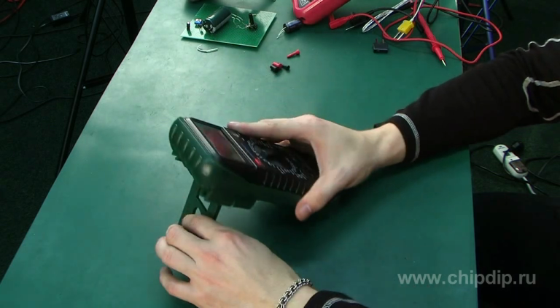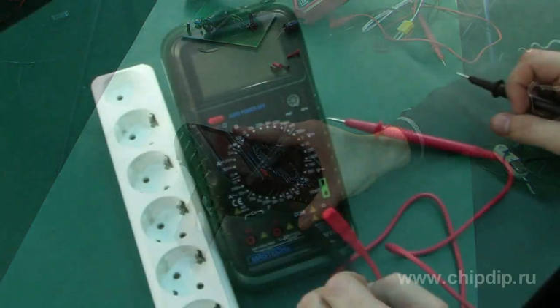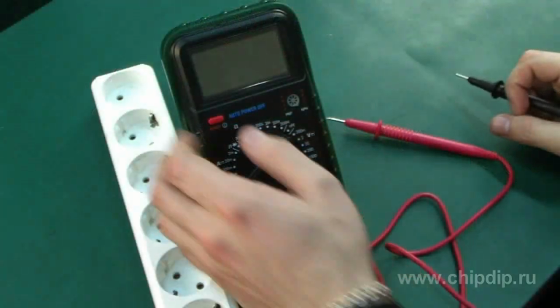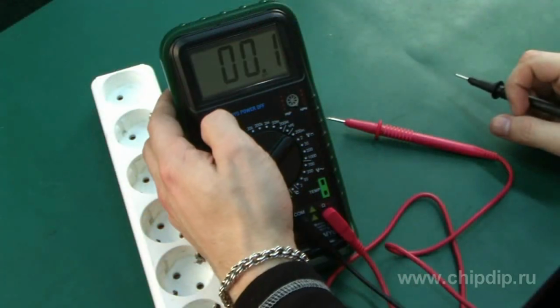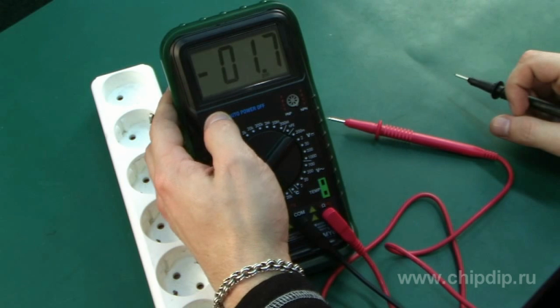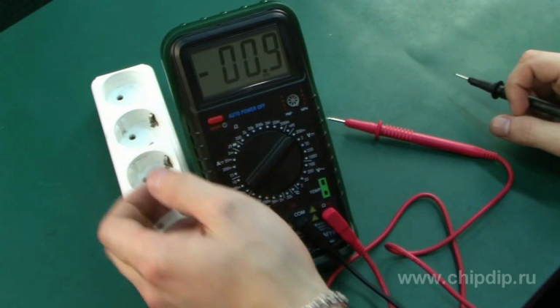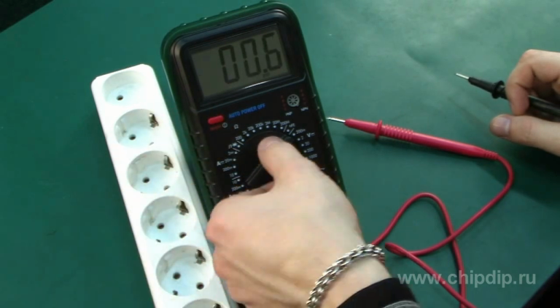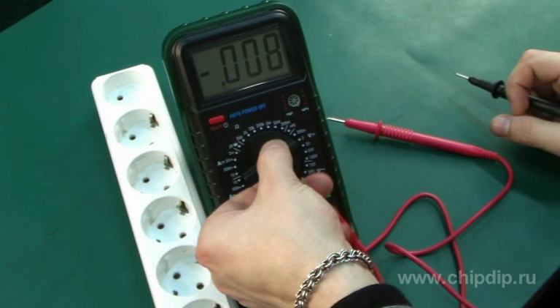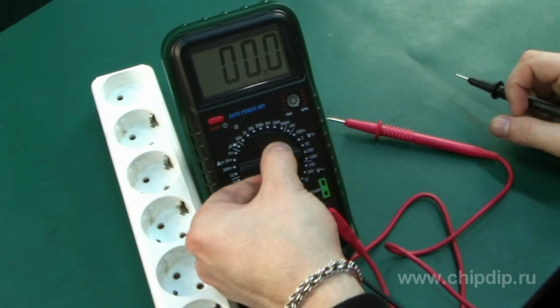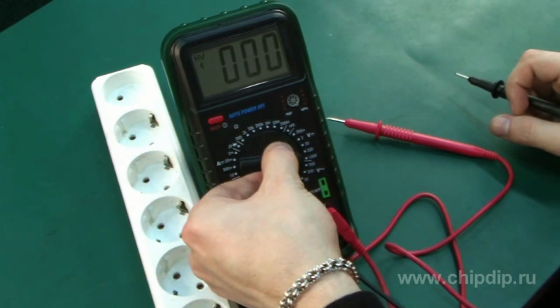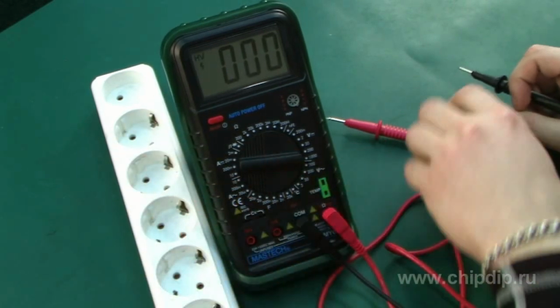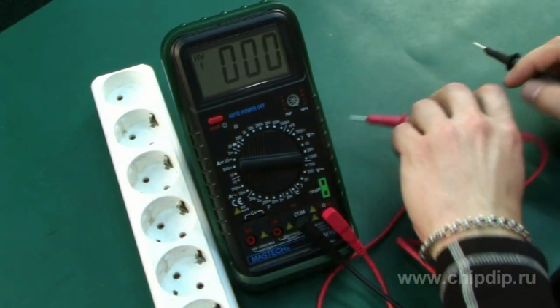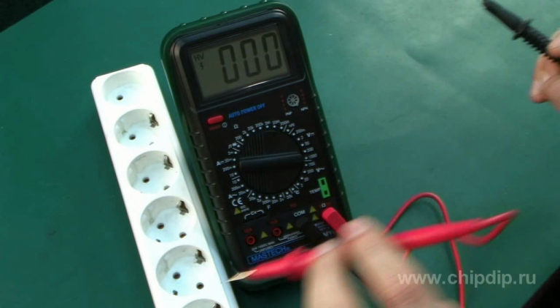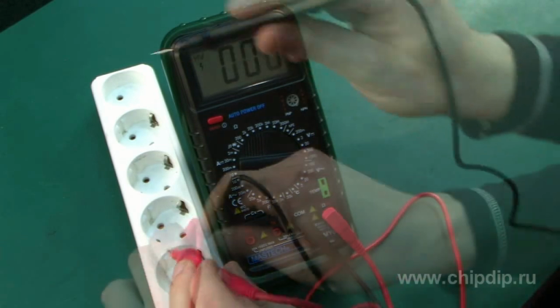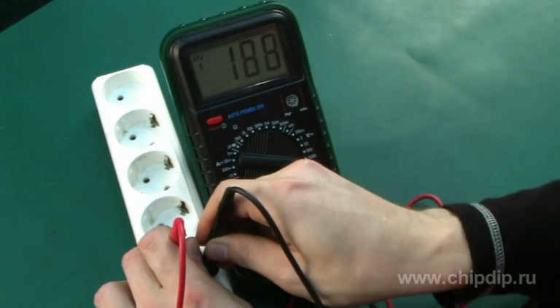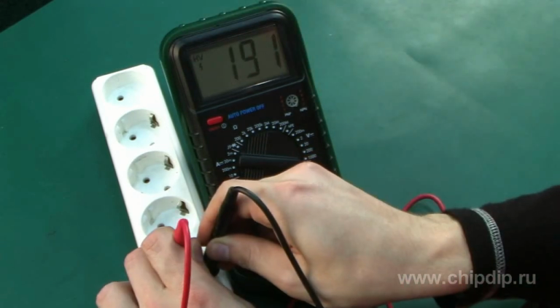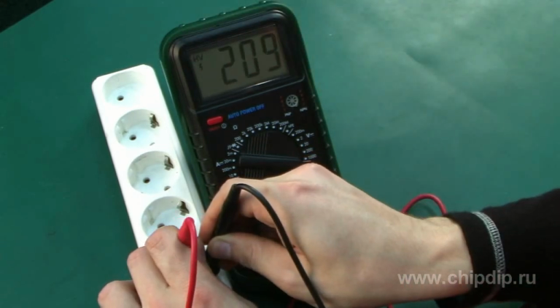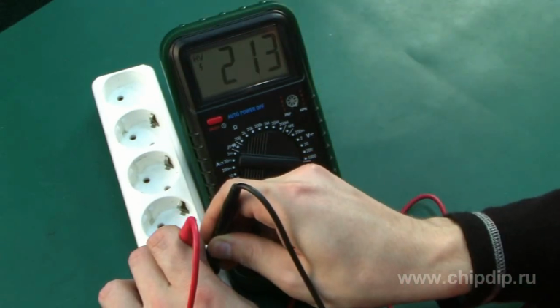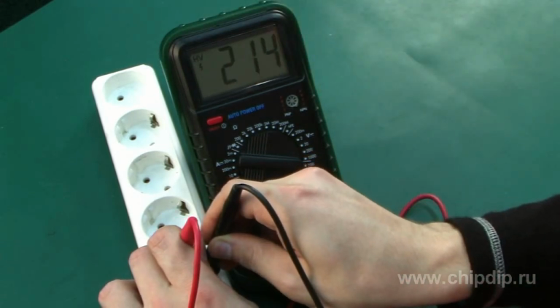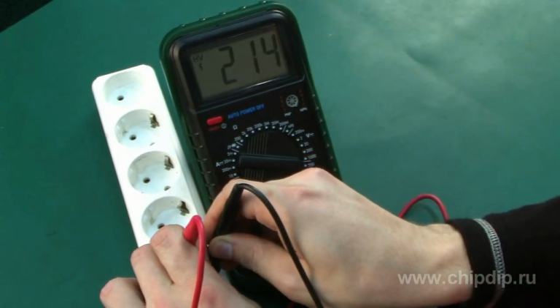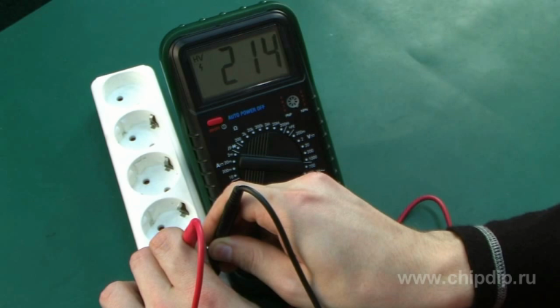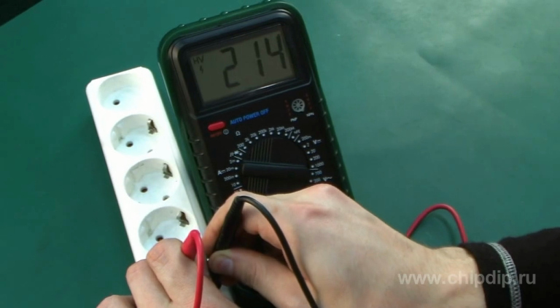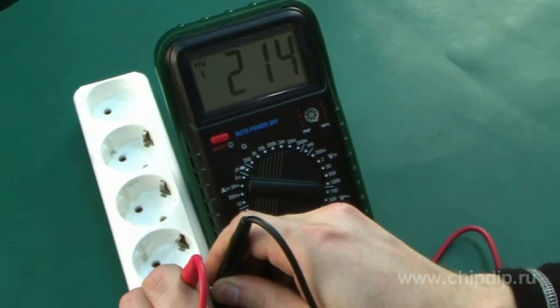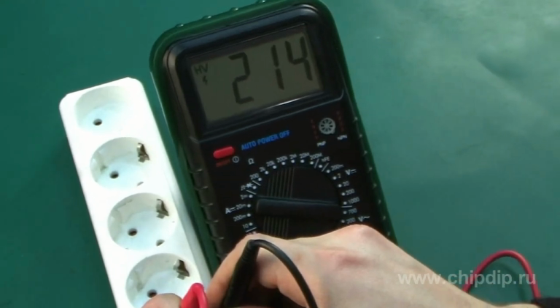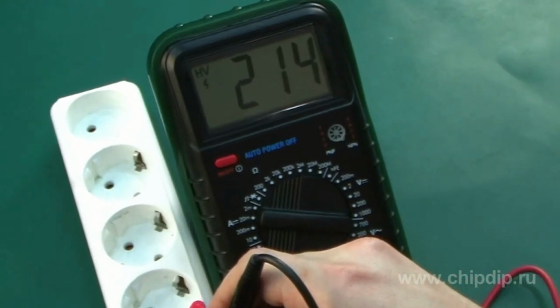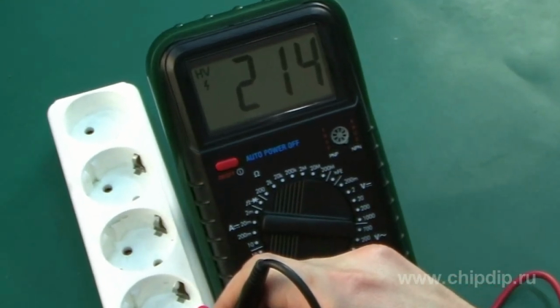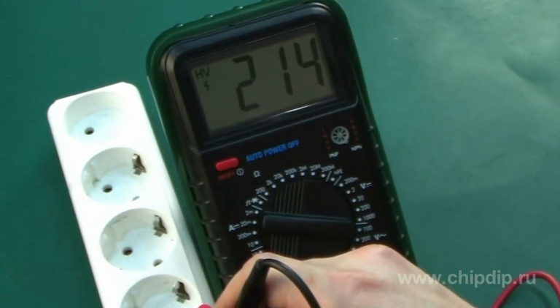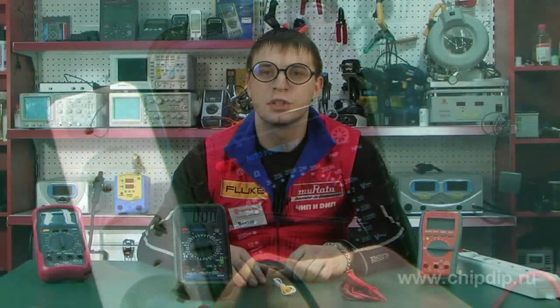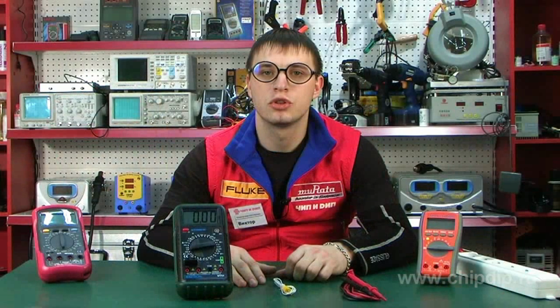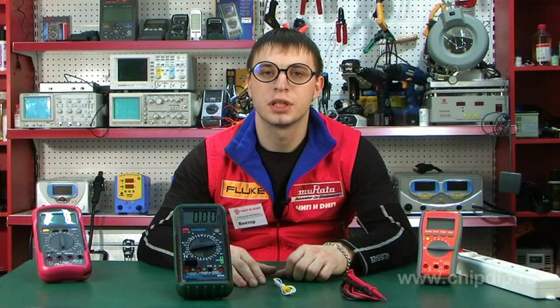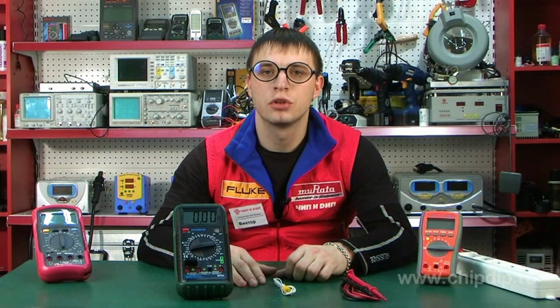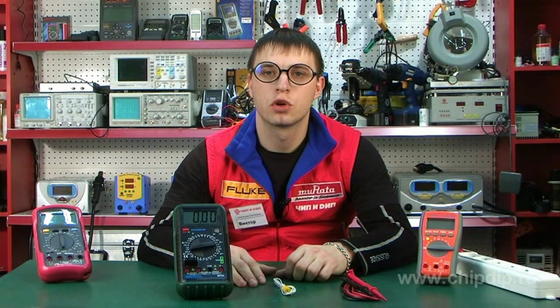To measure the voltage, set the rotary switch to the appropriate measuring range and measure using the probes. Read the figures on the display. The automatic switch-off system will turn the device off after 40 minutes of idling.